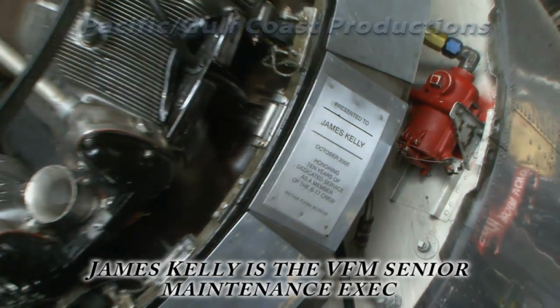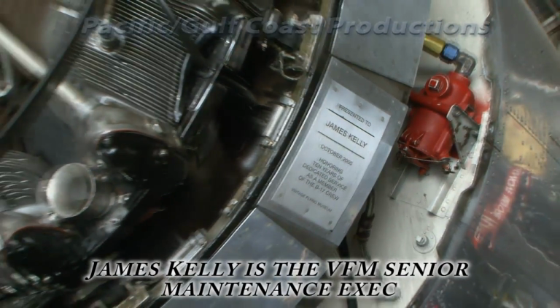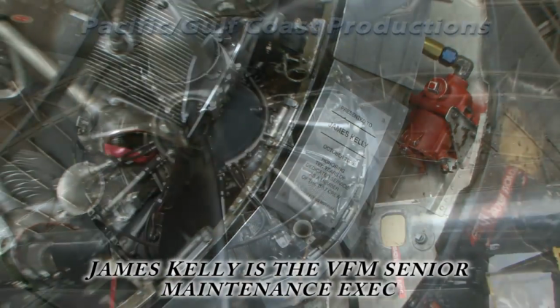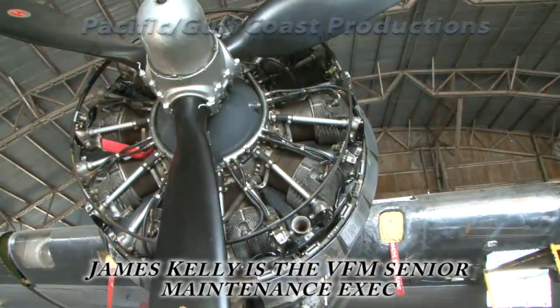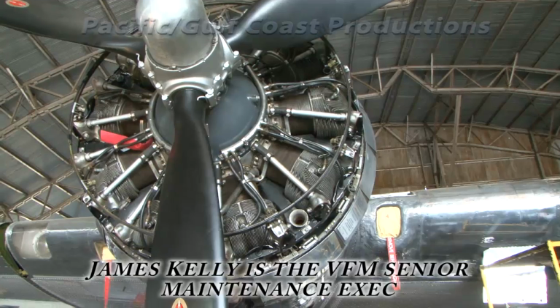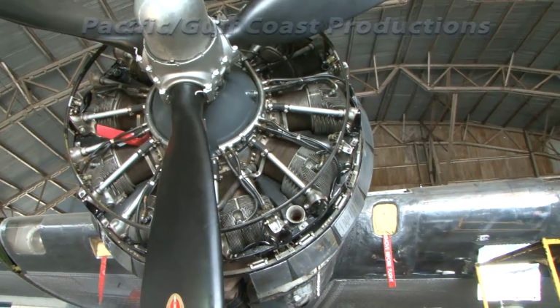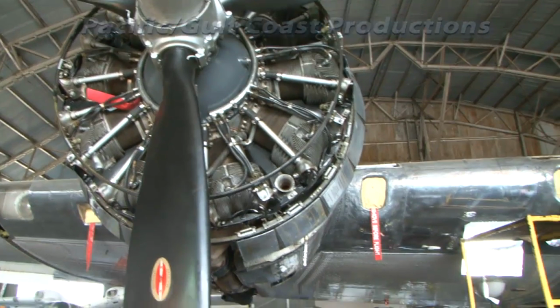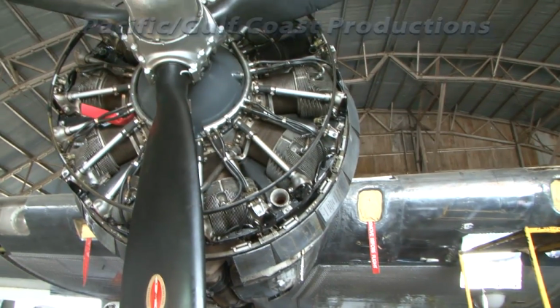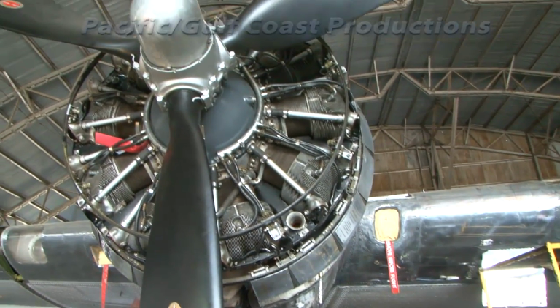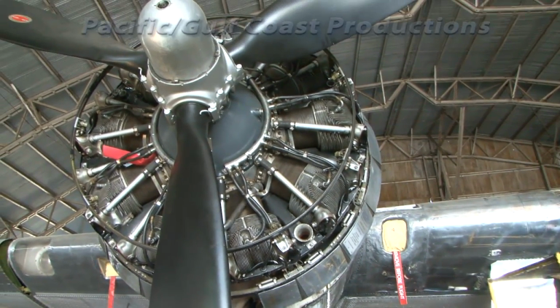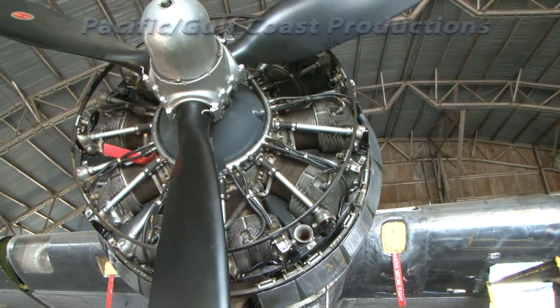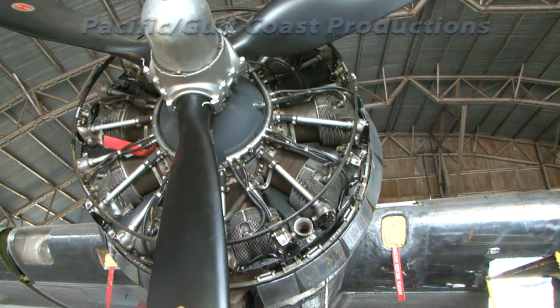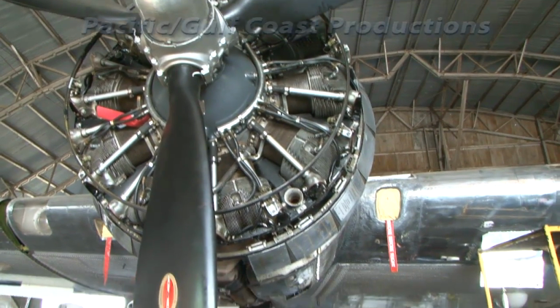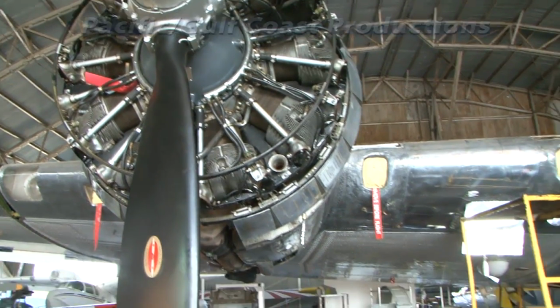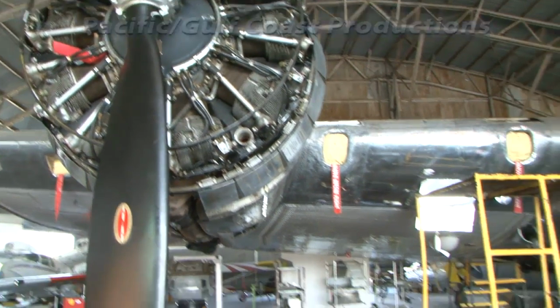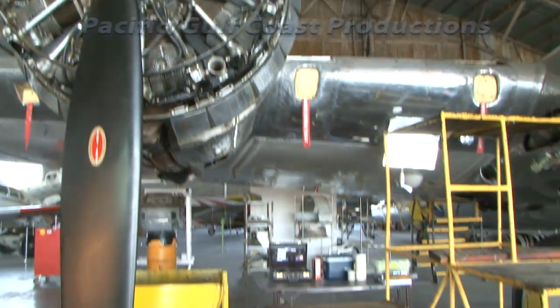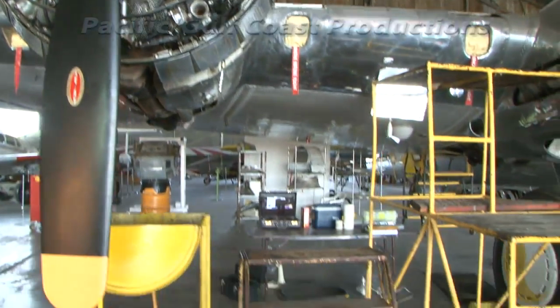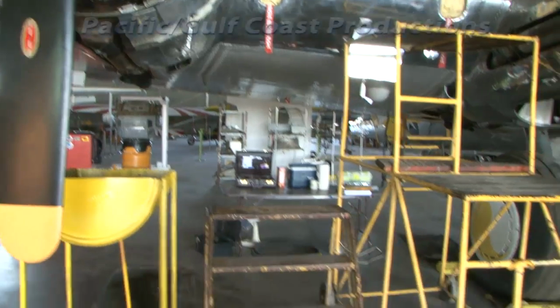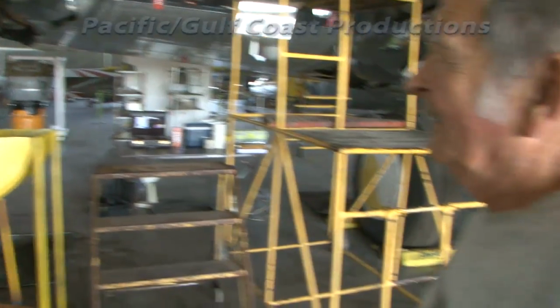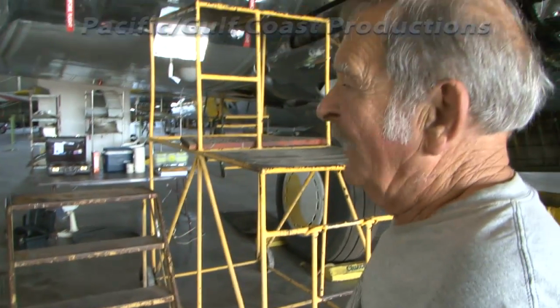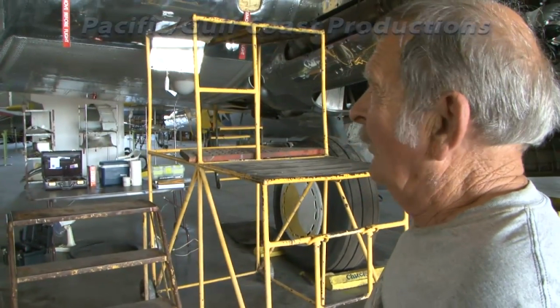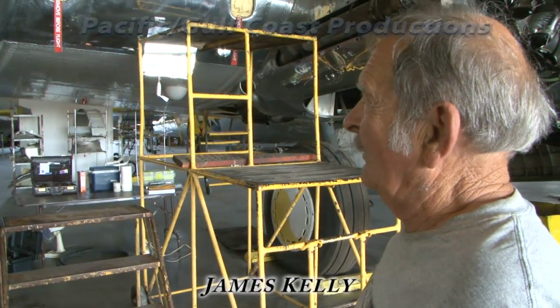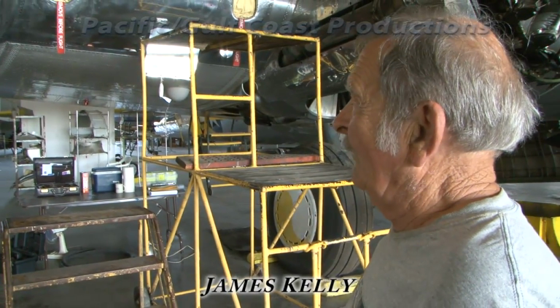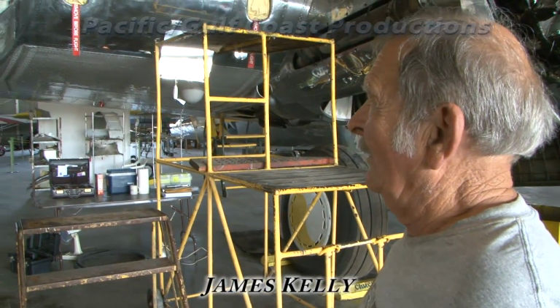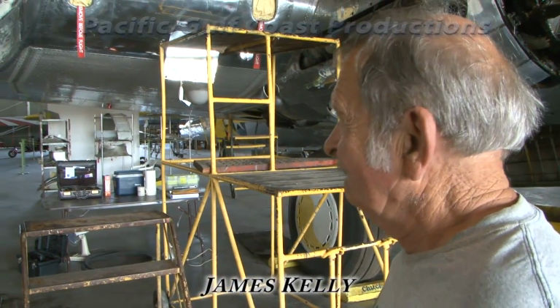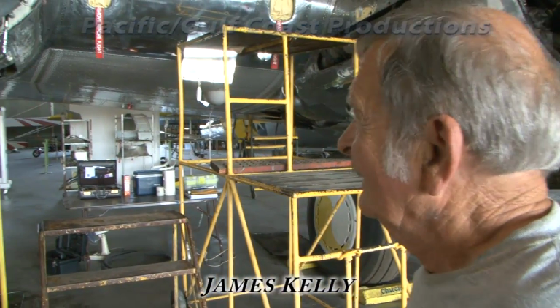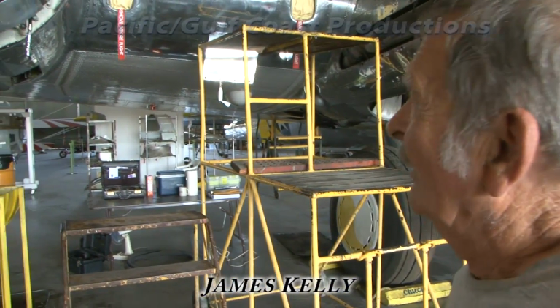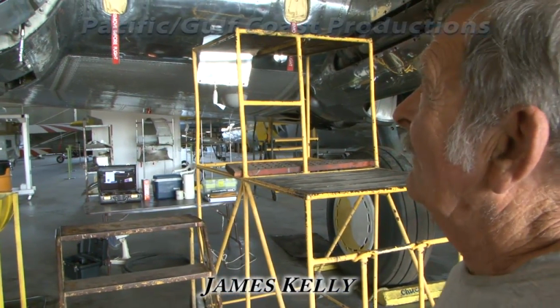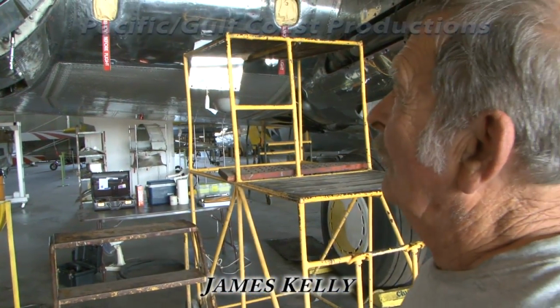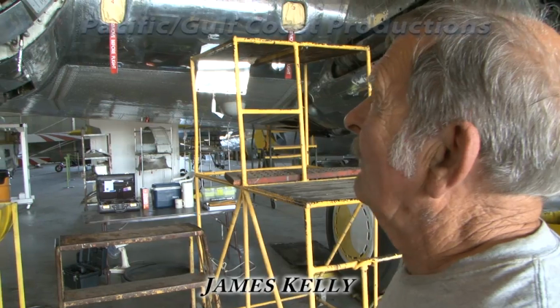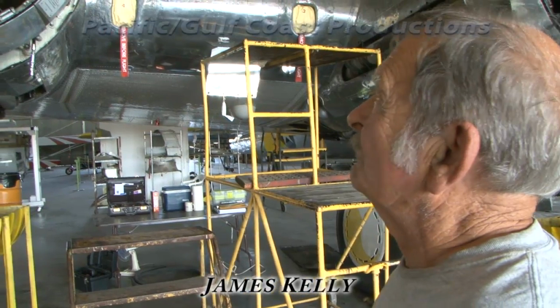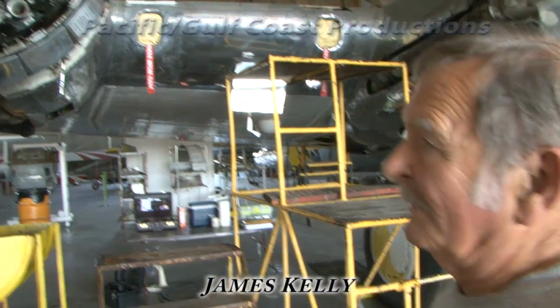This is a Wright Cyclone 1820-97, 9-cylinder radial, rated at 1,200 horsepower, with a controllable pitch propeller.